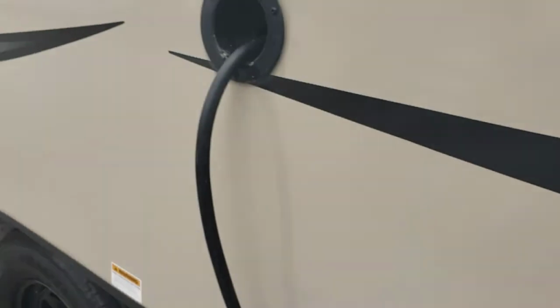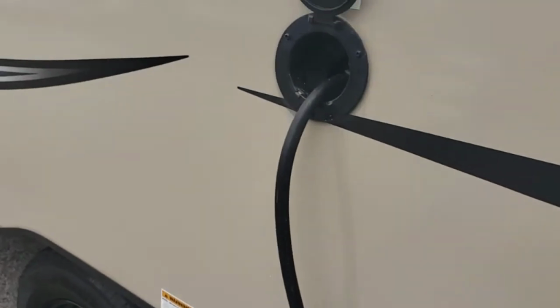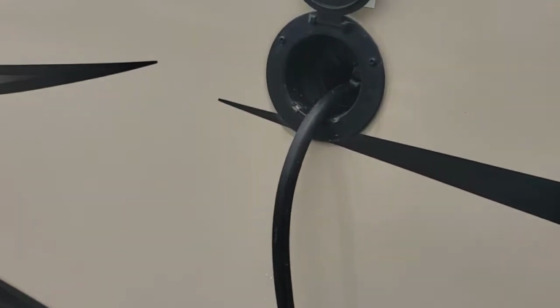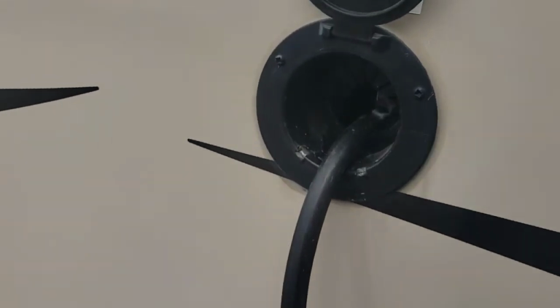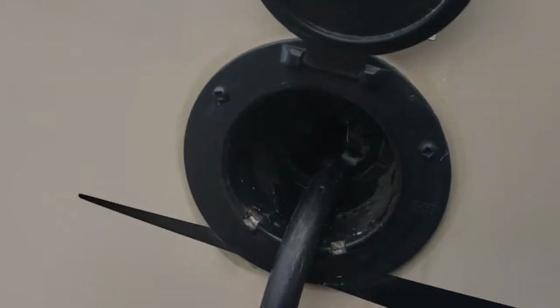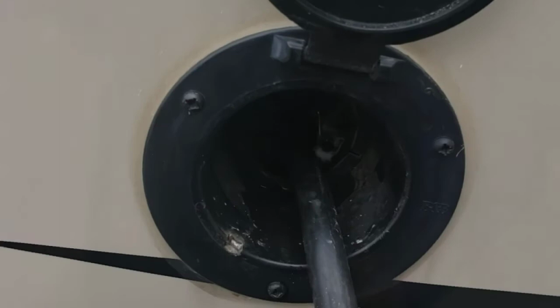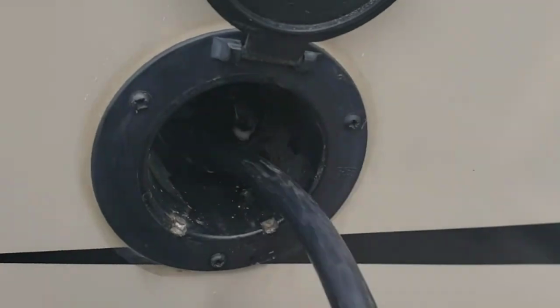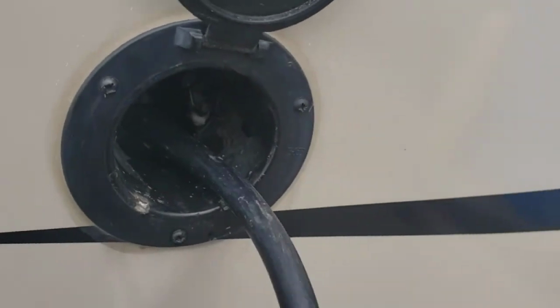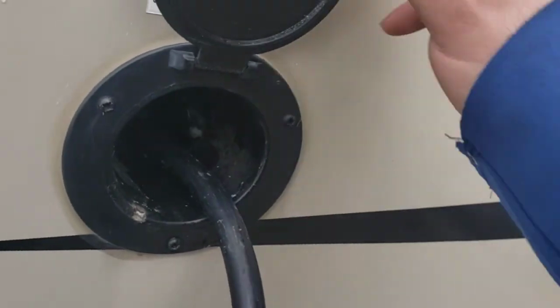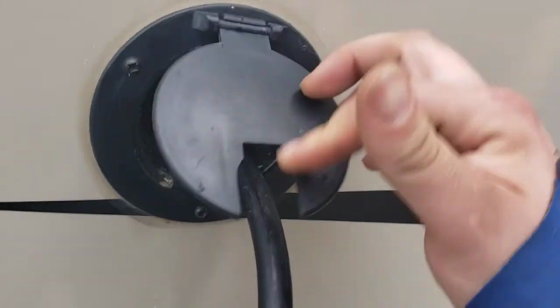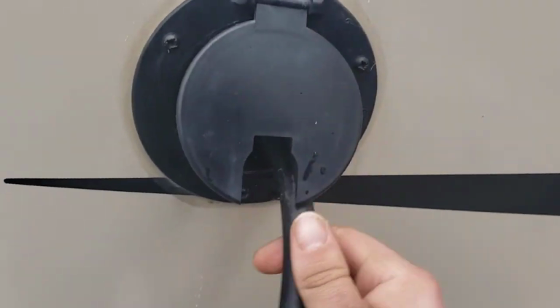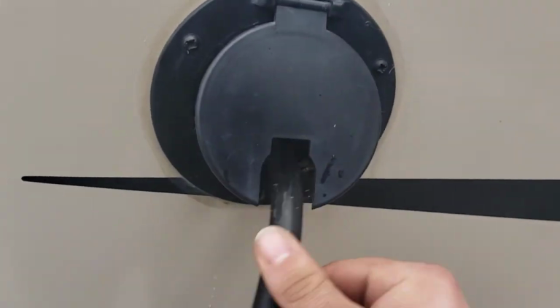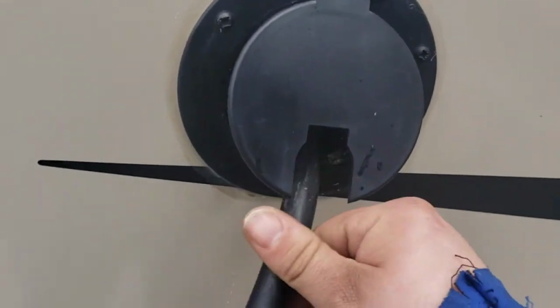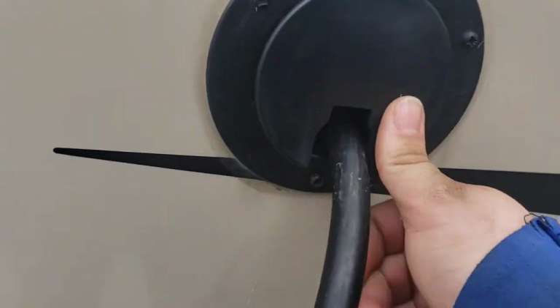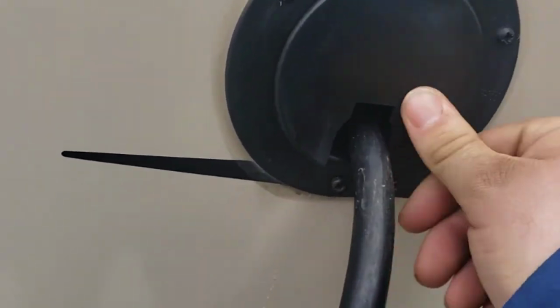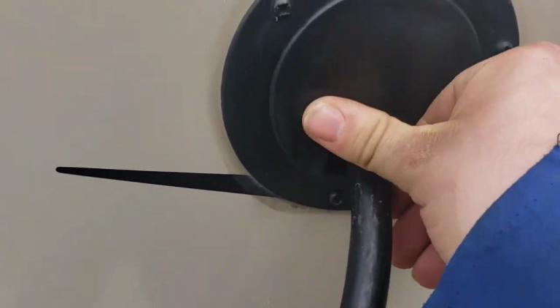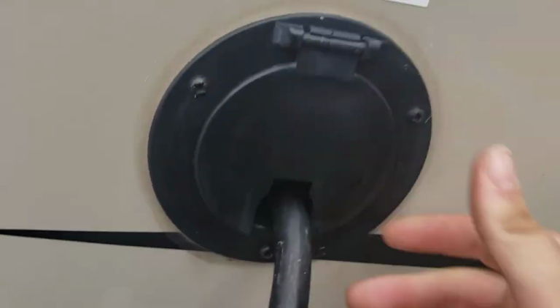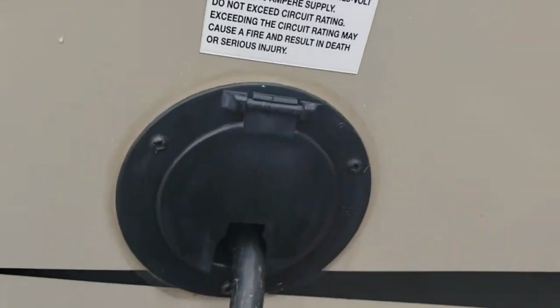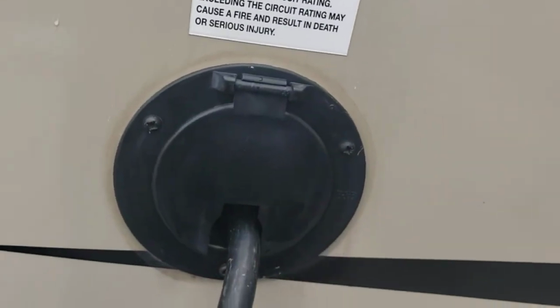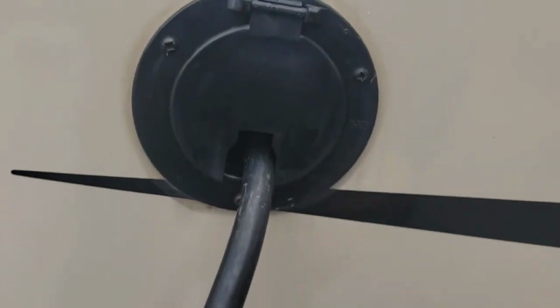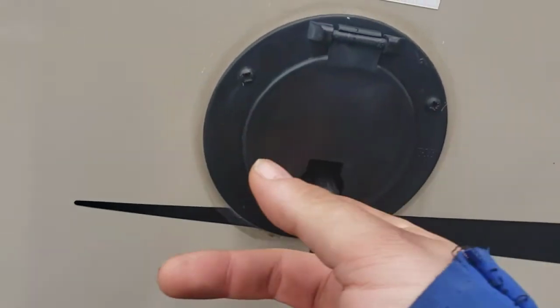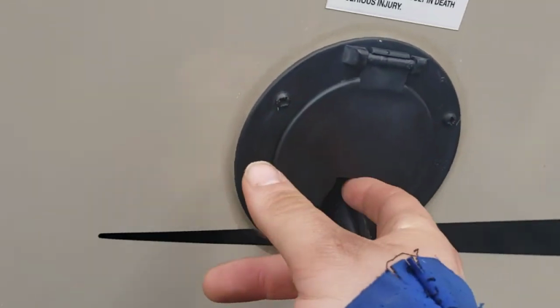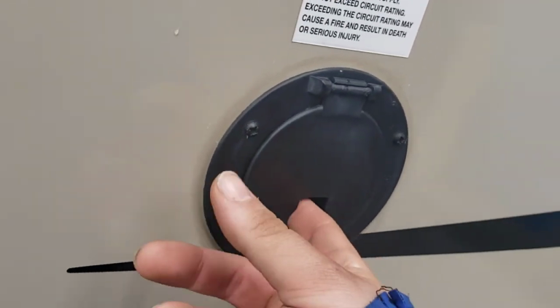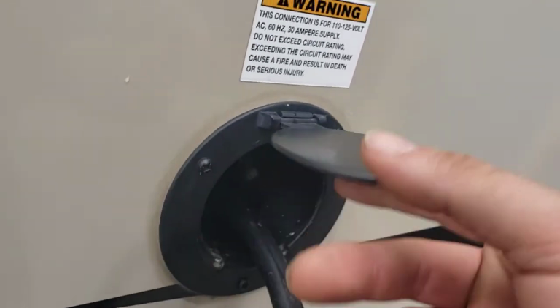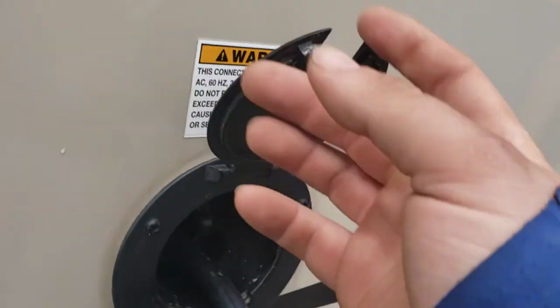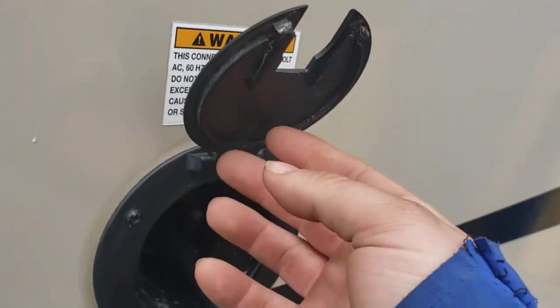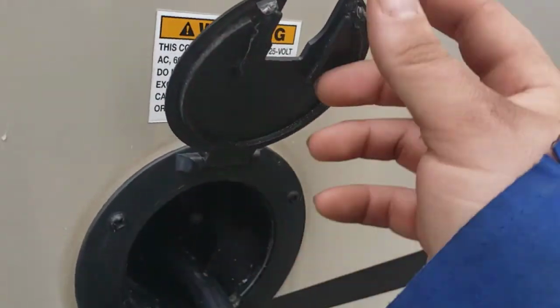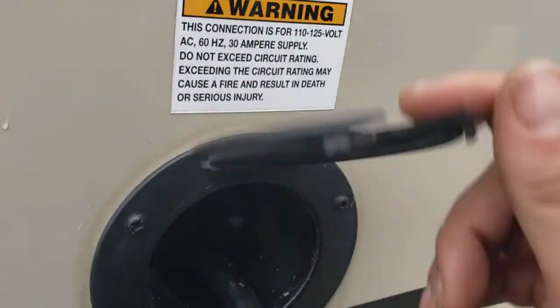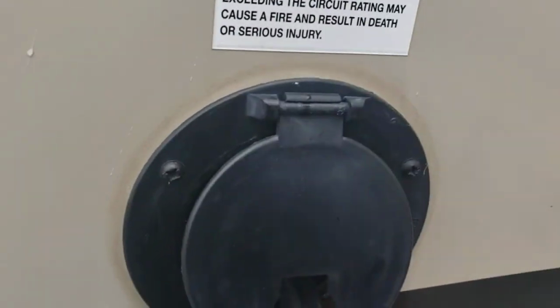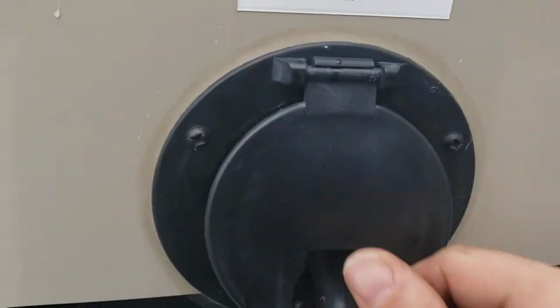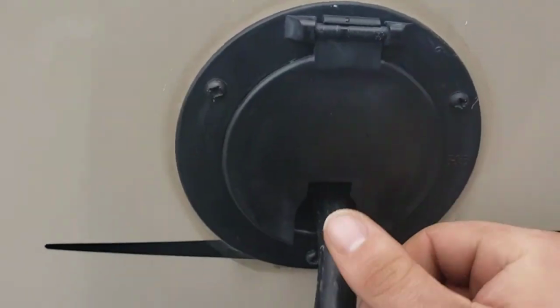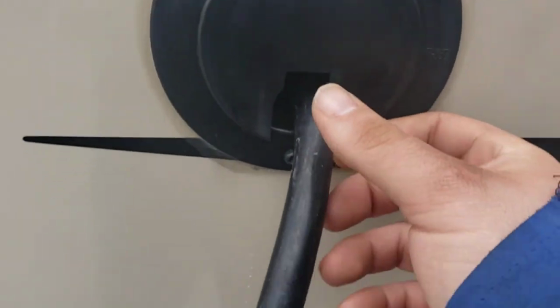Power cord — it's built in, you can't lose it. When you want it to look neat, wrap it like that. When you're done with it, shove it all the way in and close it back up.